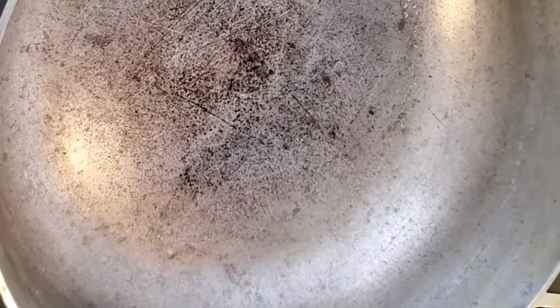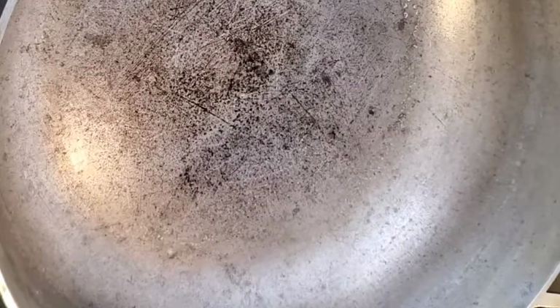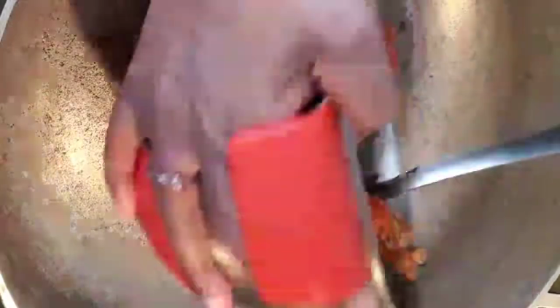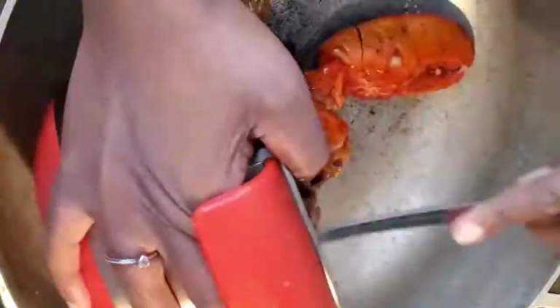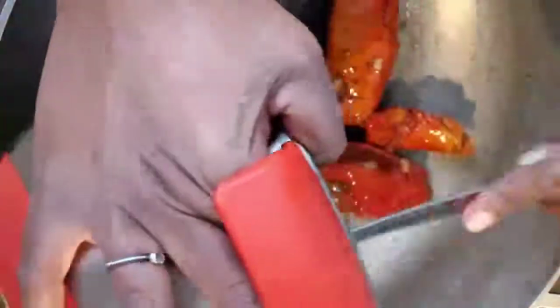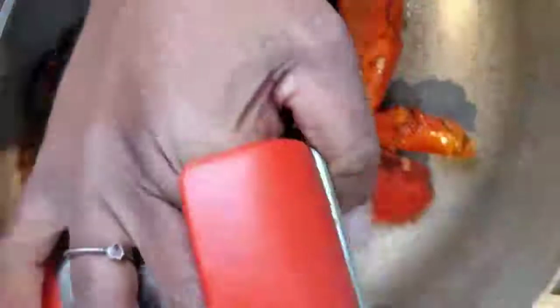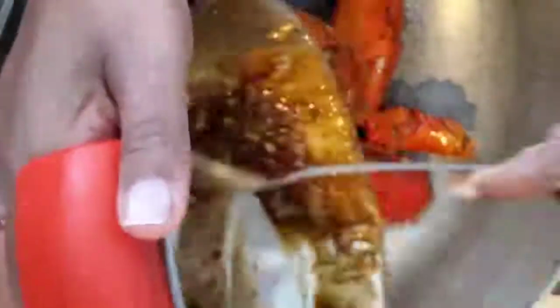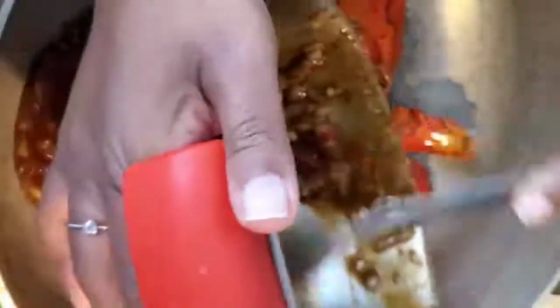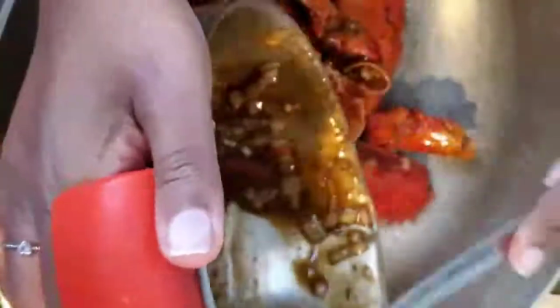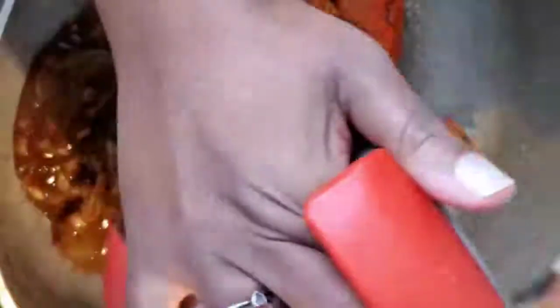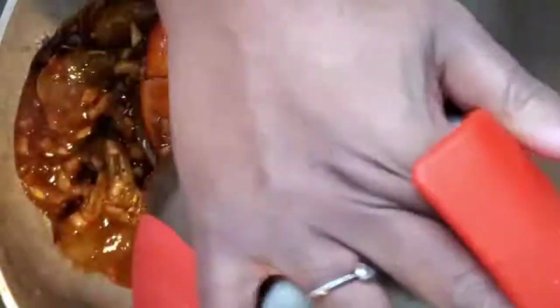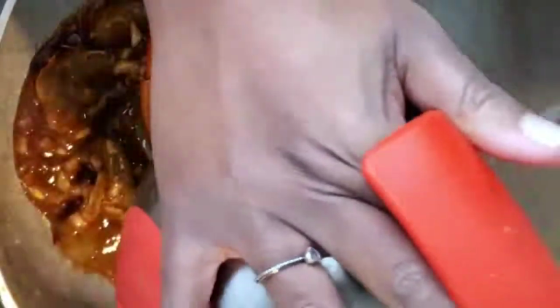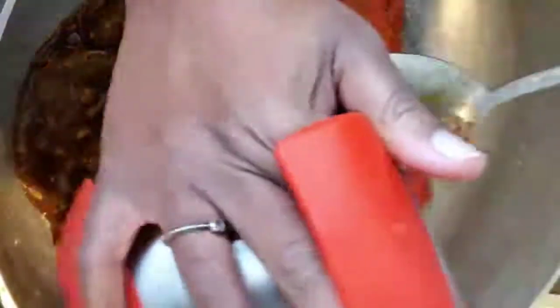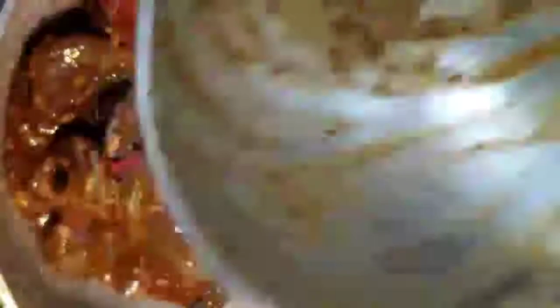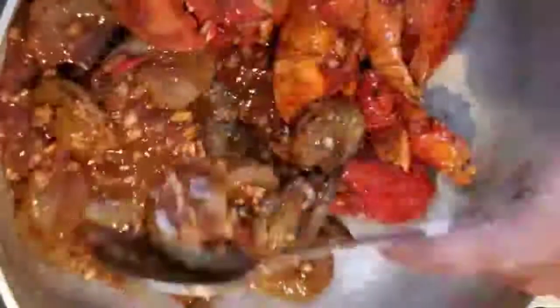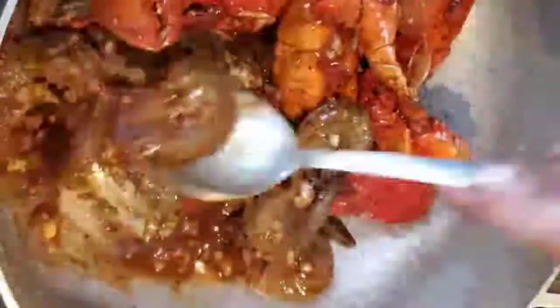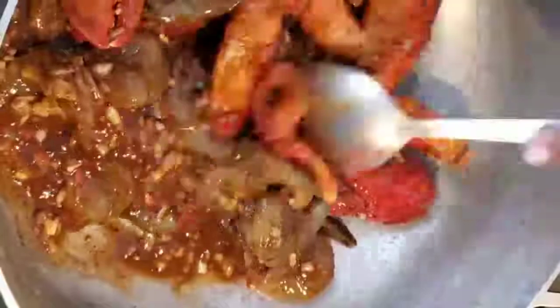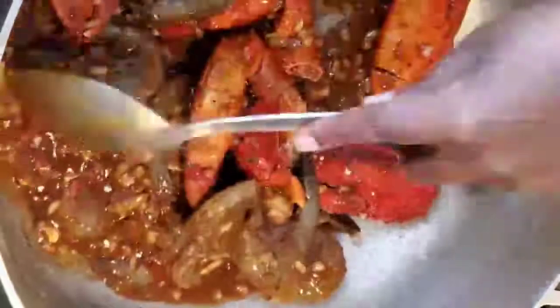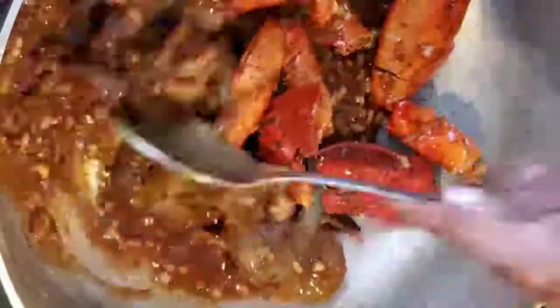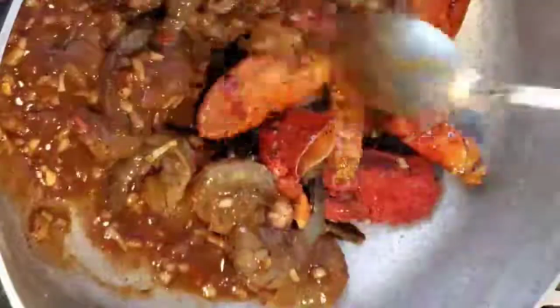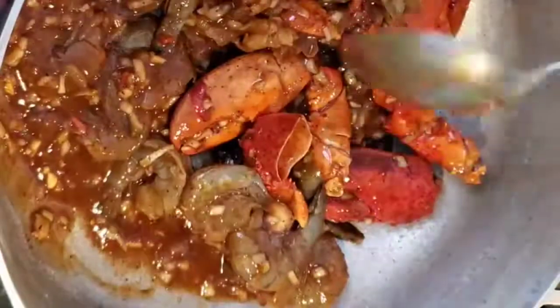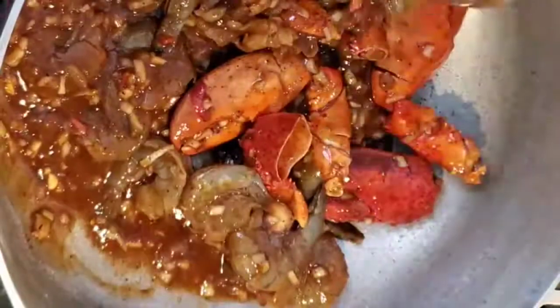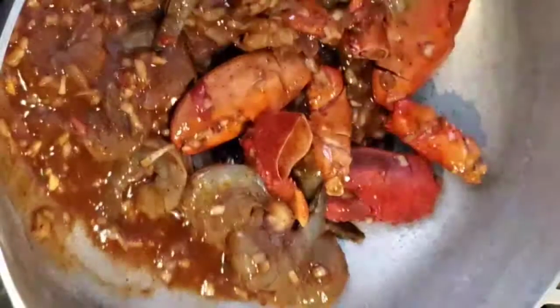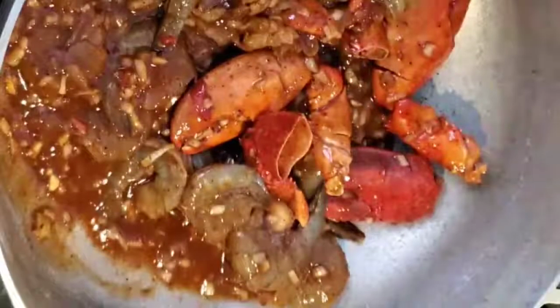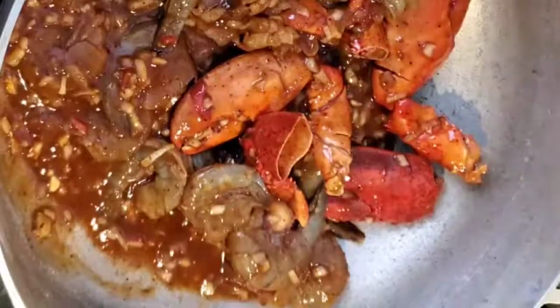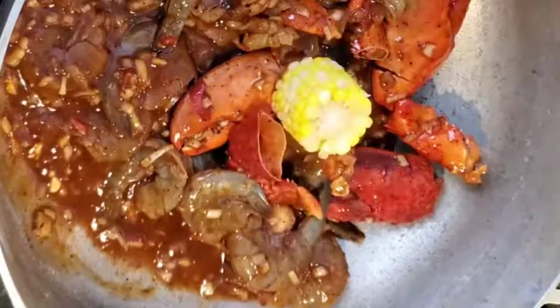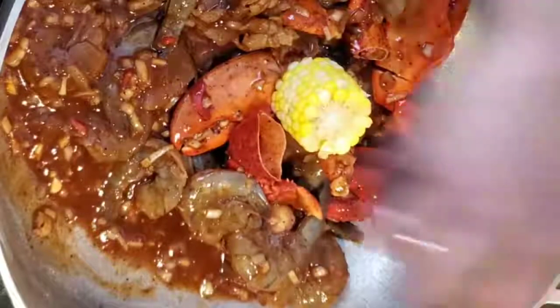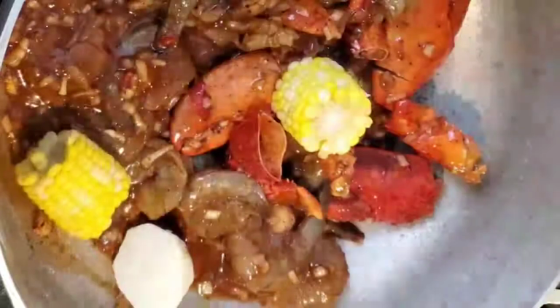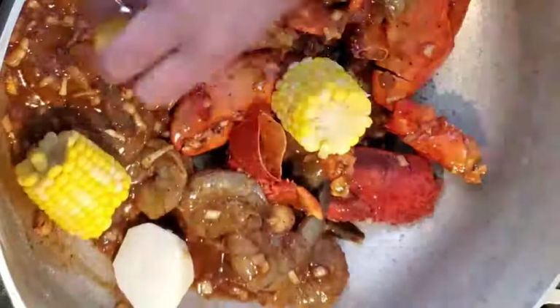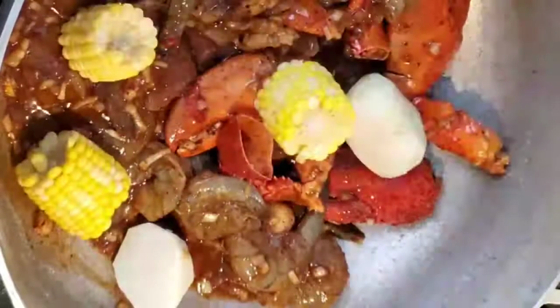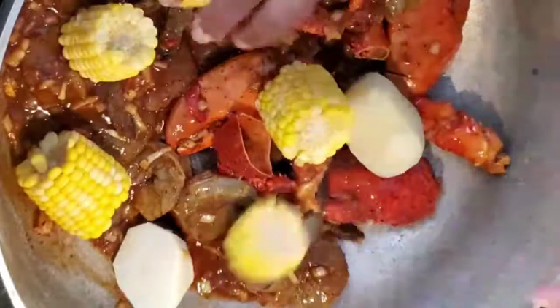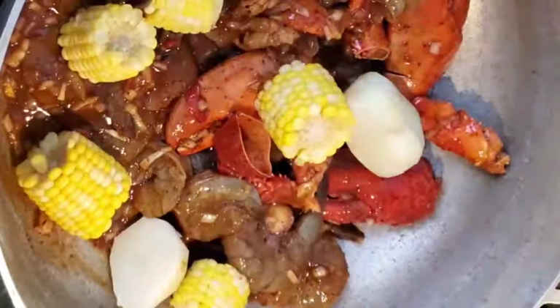Once you finish marinating your seafood, you're gonna go ahead and add it into a pot. I did it on the stove this time, not in the oven. I also went ahead and added some onions and some garlic, and I think I added a little bit more ketchup just because it was really spicy.